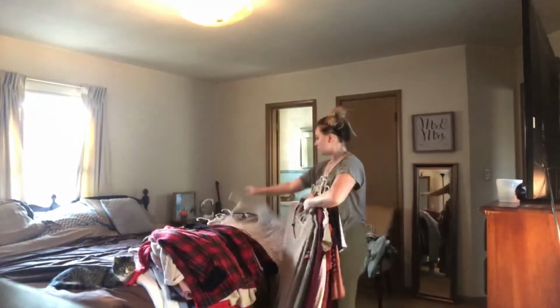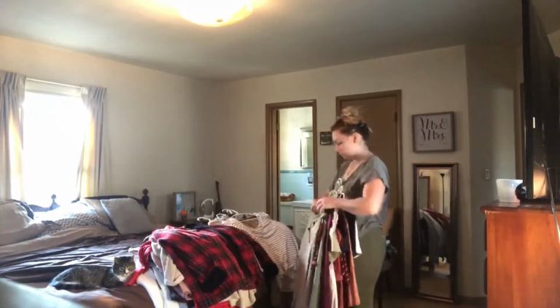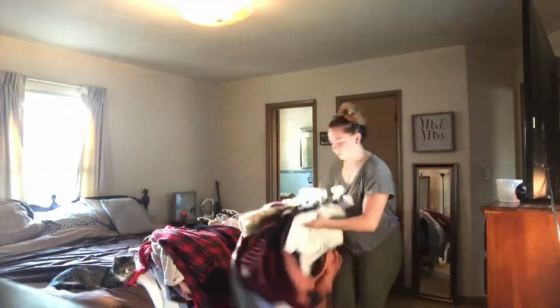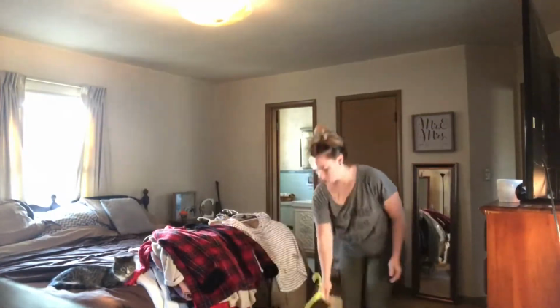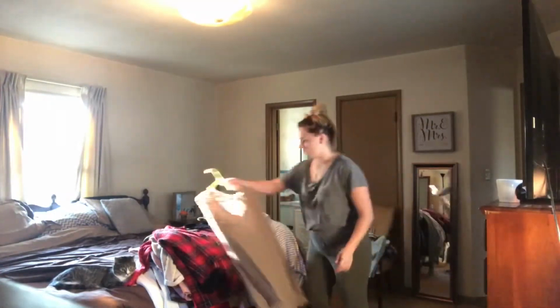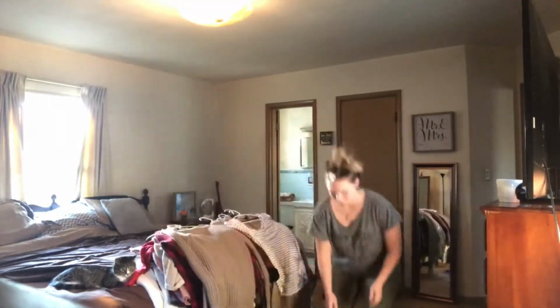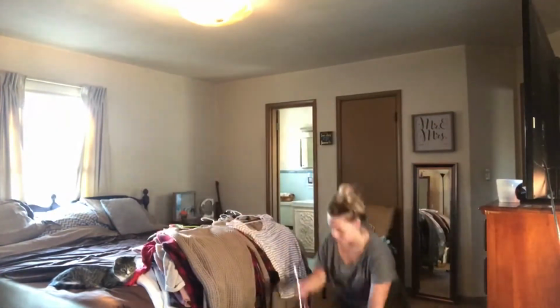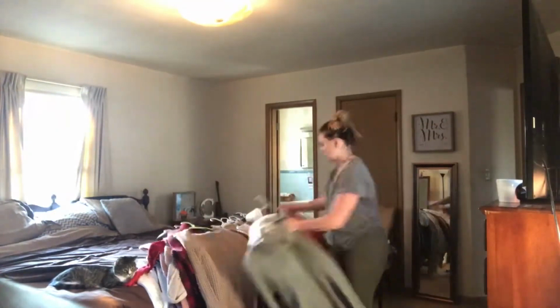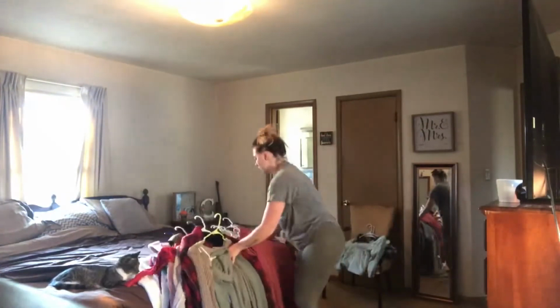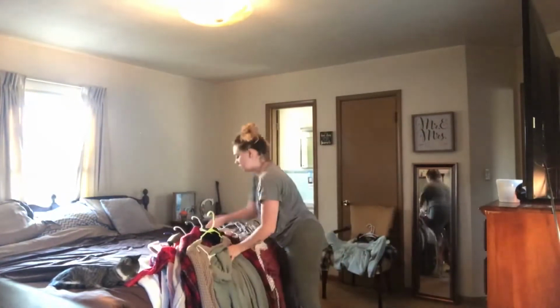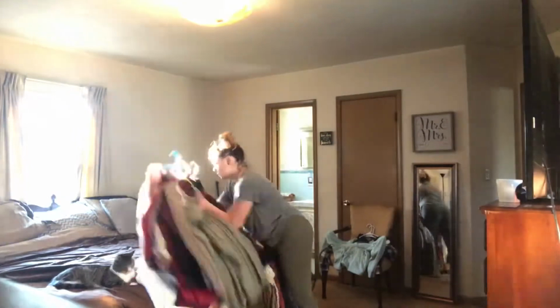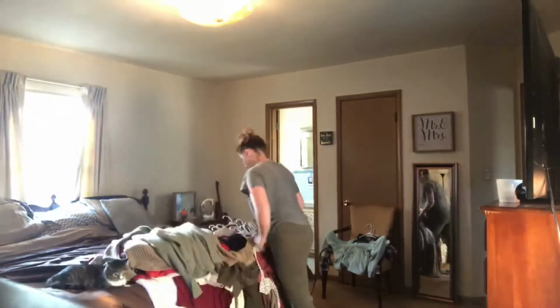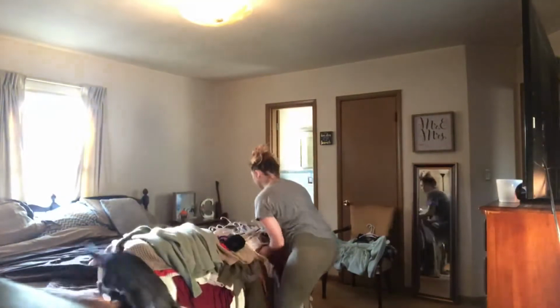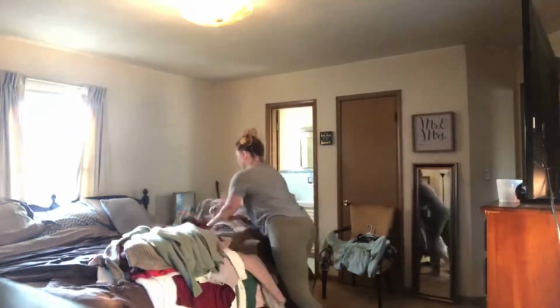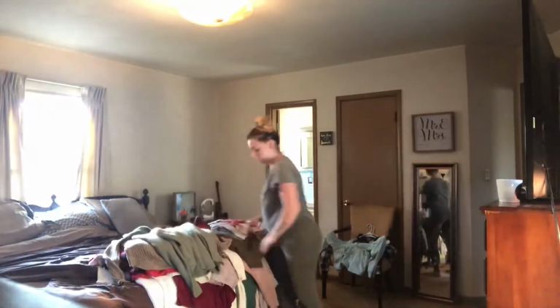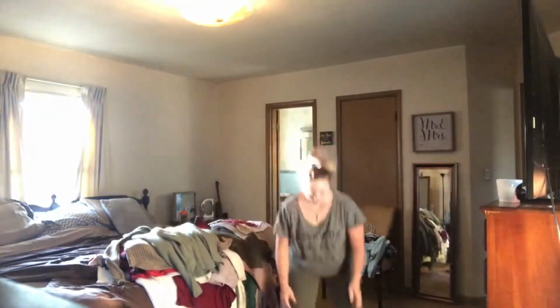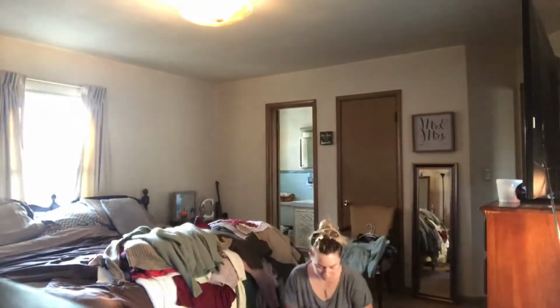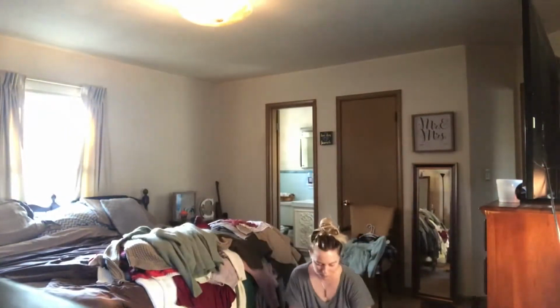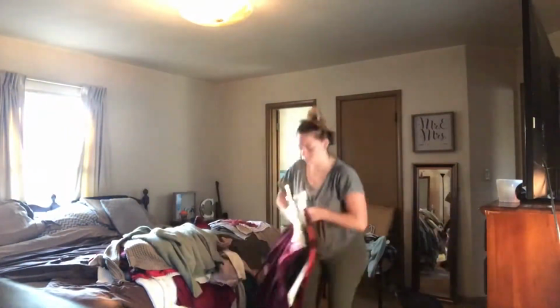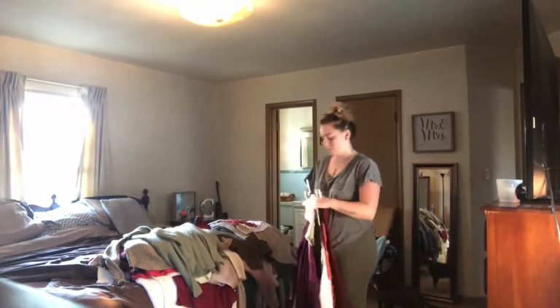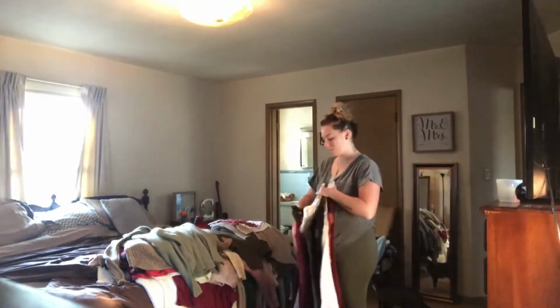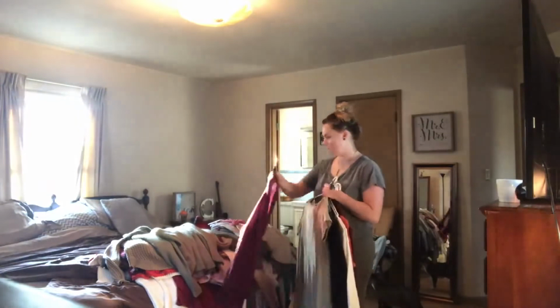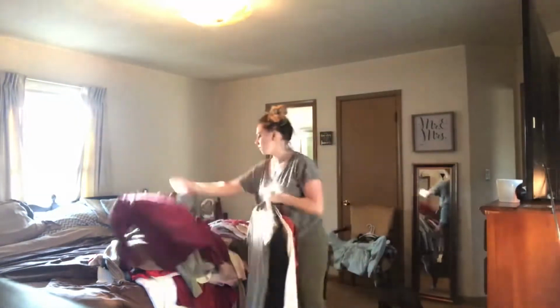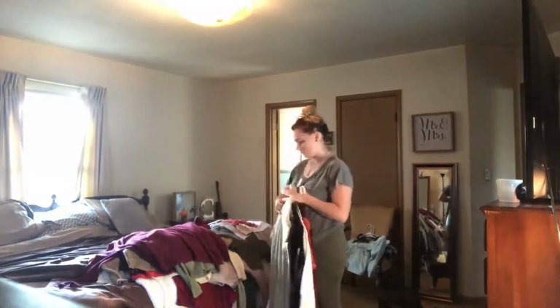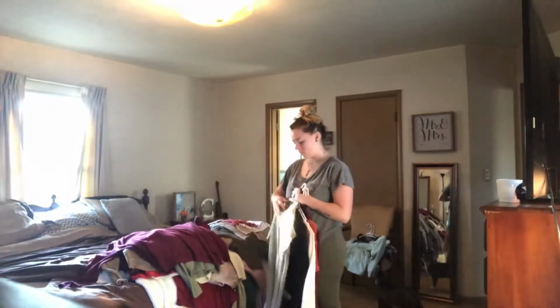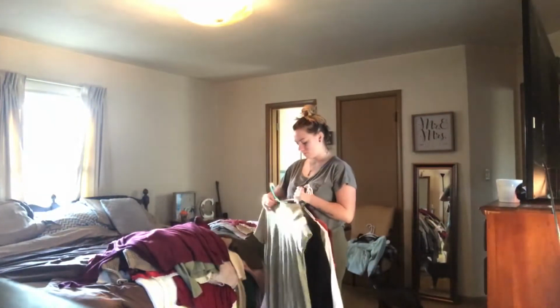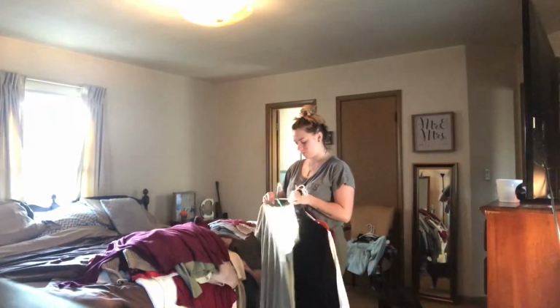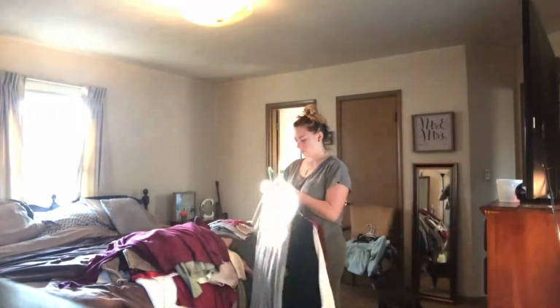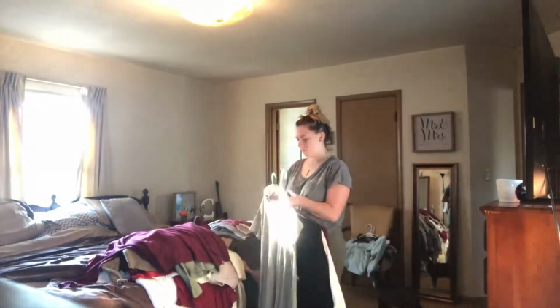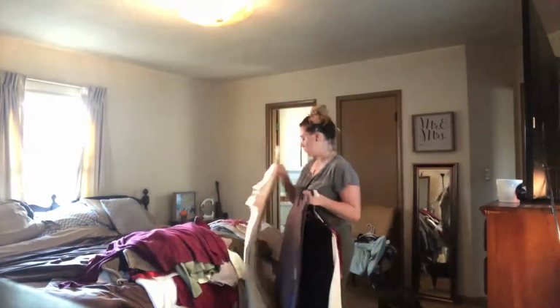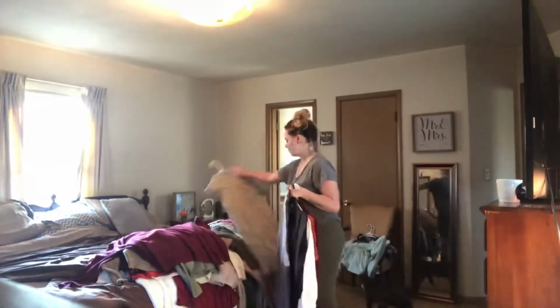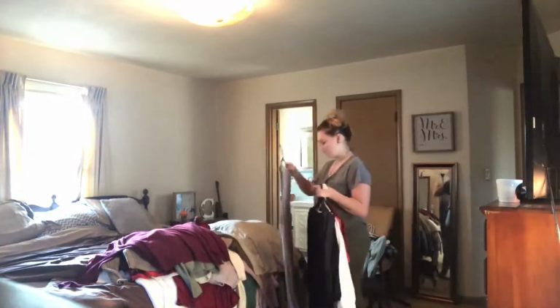I think it also helps to go through one by one everything that you have in your closet and dresser. That way you can see if it's been a year or so since you've even worn something, and then you can just give it away since you don't wear it anymore.